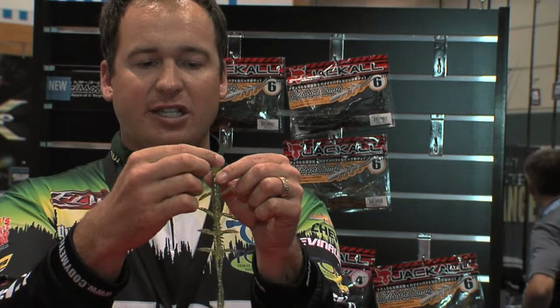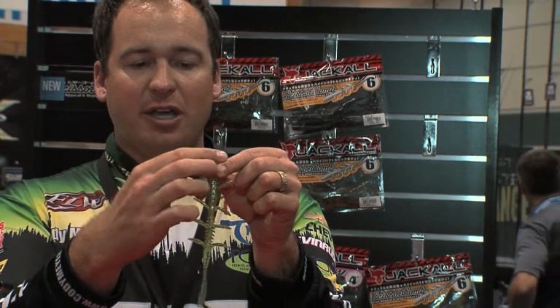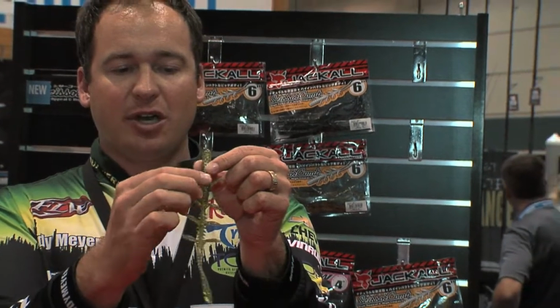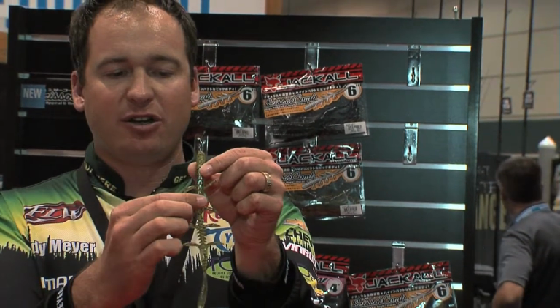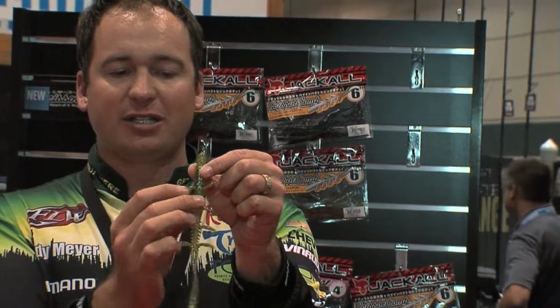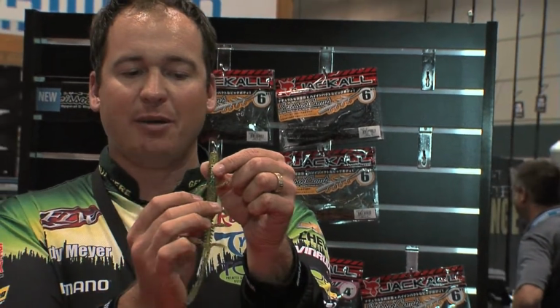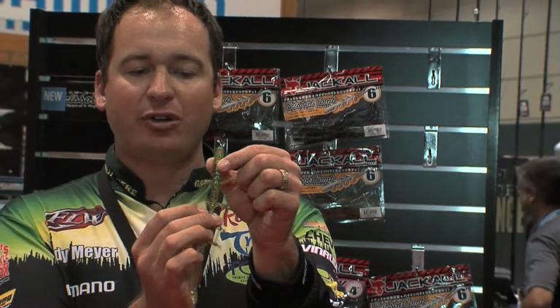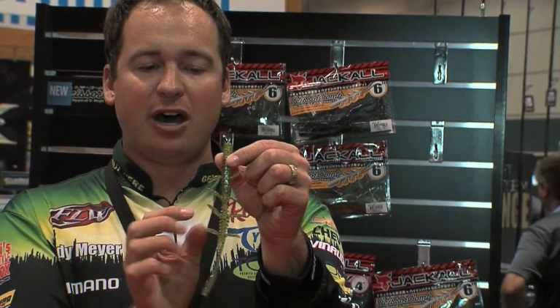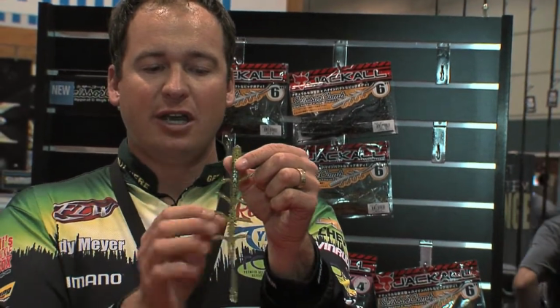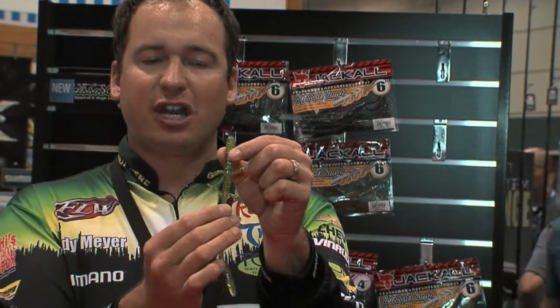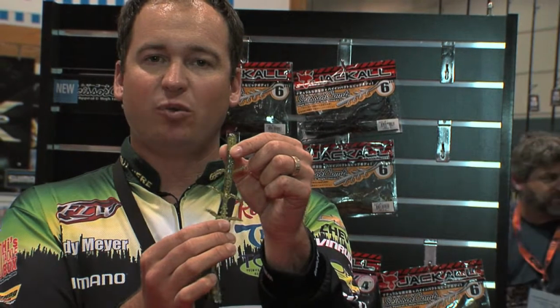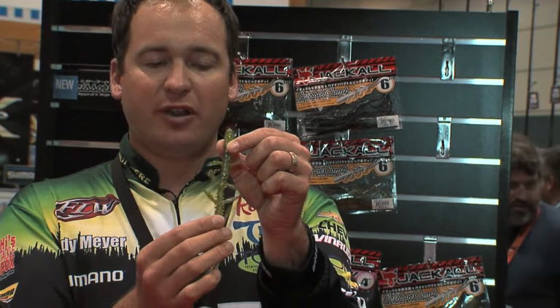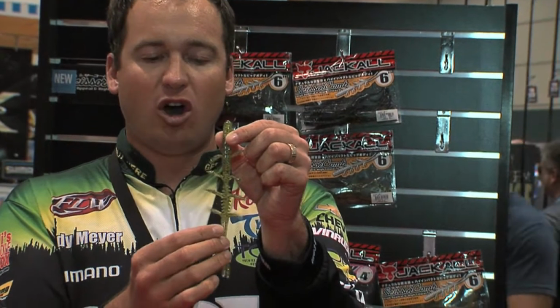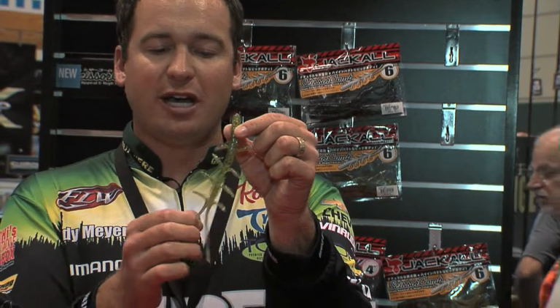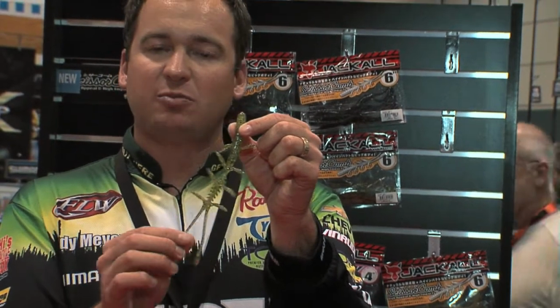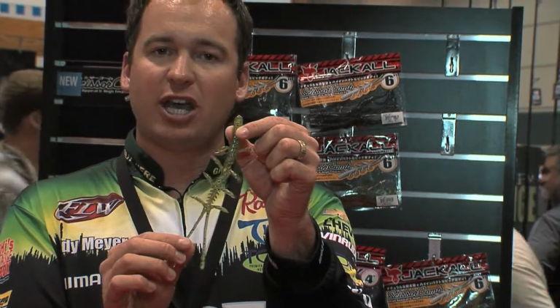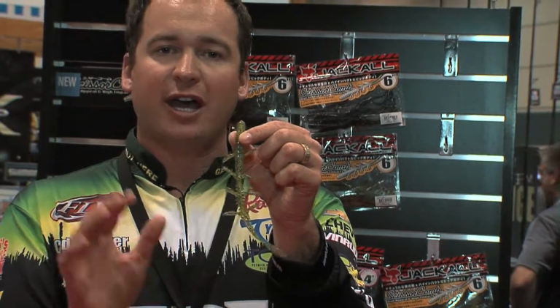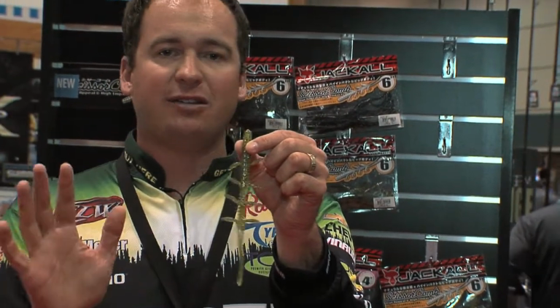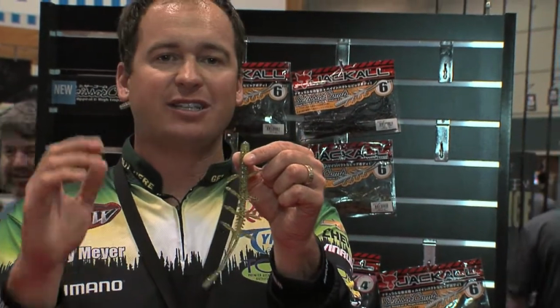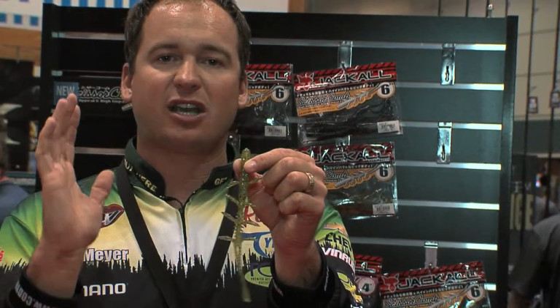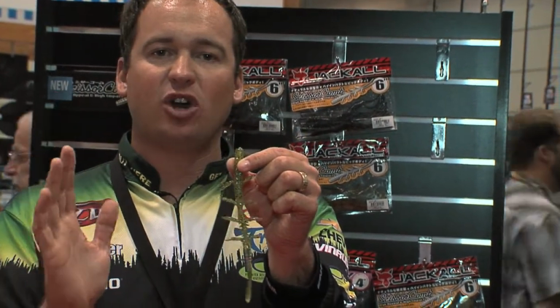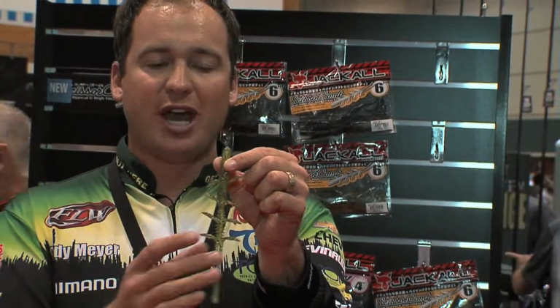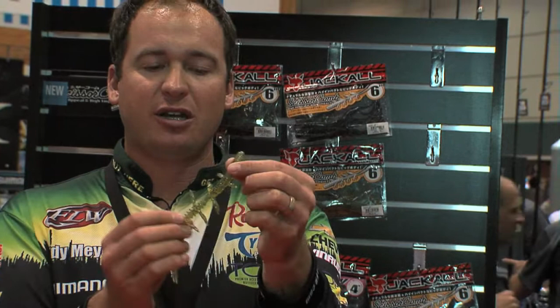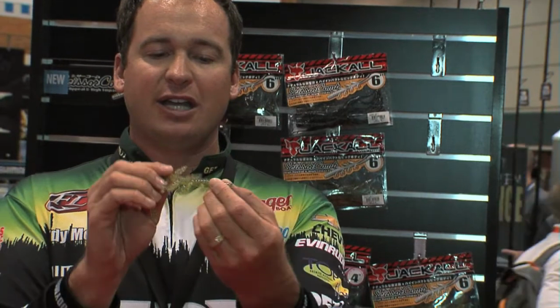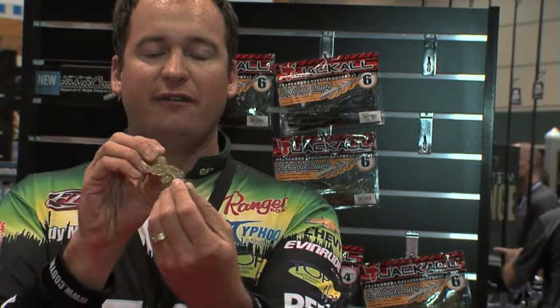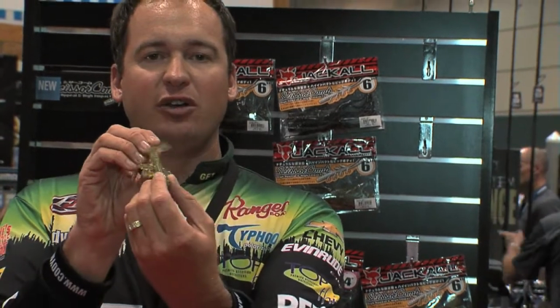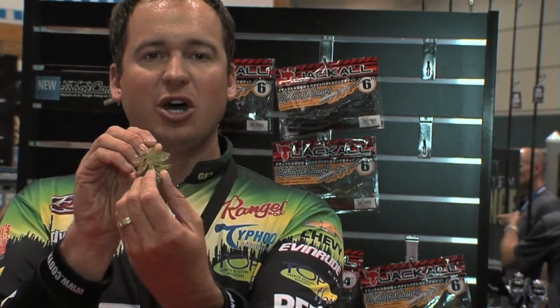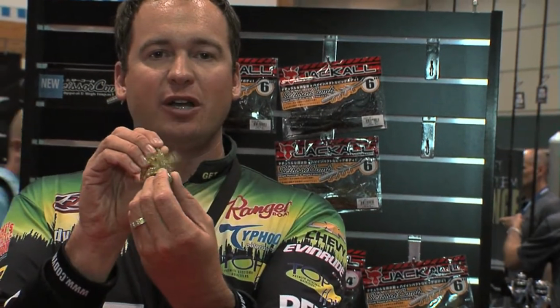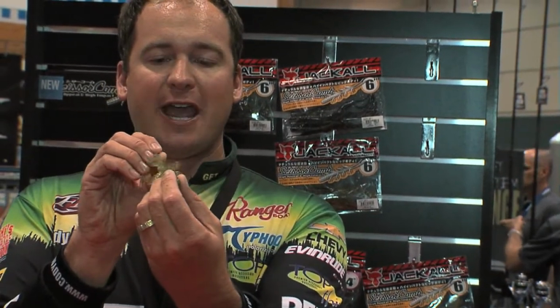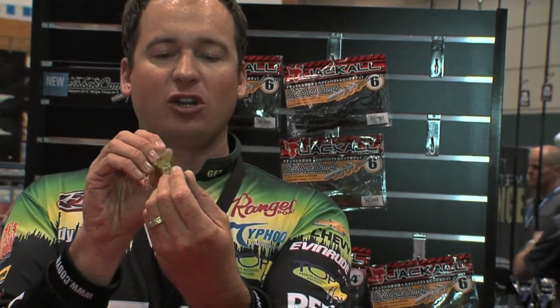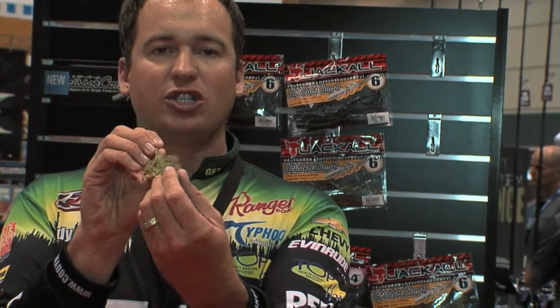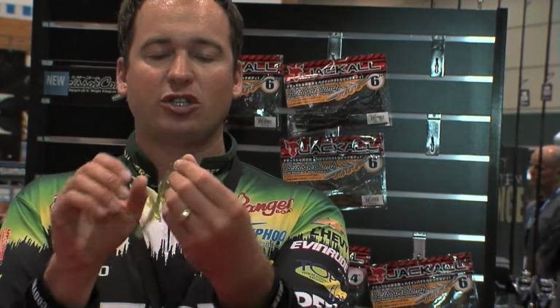It's going to be a slender bait — it's going to kind of bottleneck down and there's going to be some ribs on there, all the way down to the split tail. Again, this thing is going to be loaded with action. It's got a very unique smell to it and loaded with salt also.